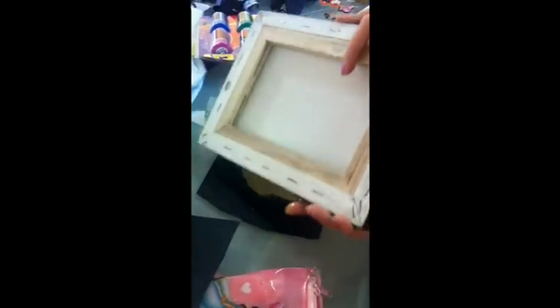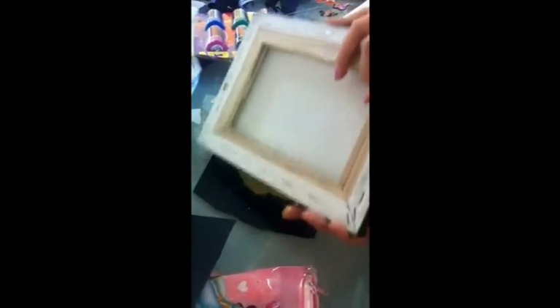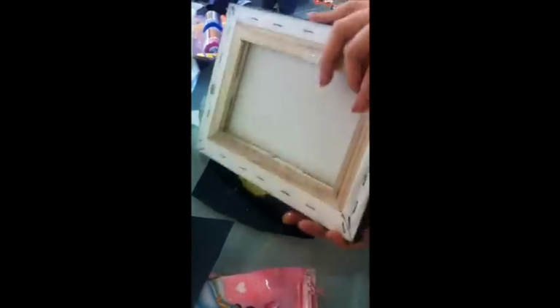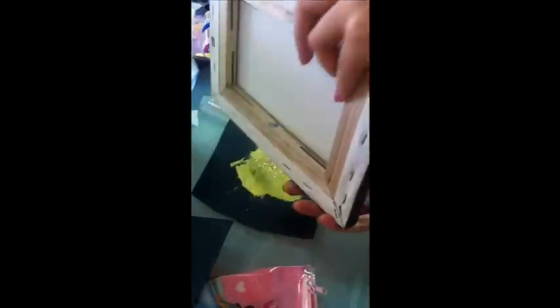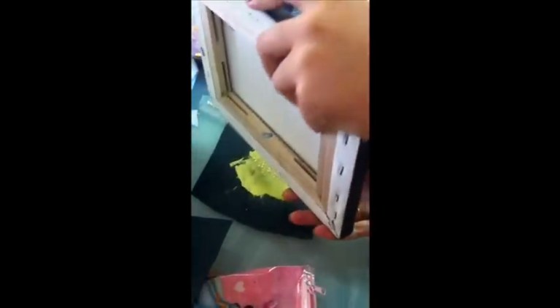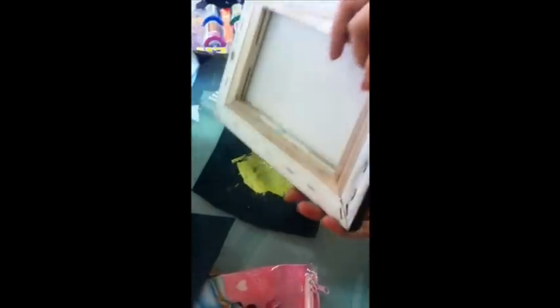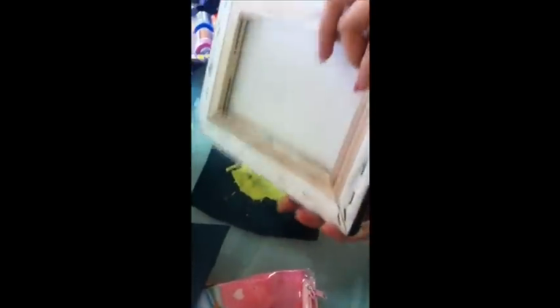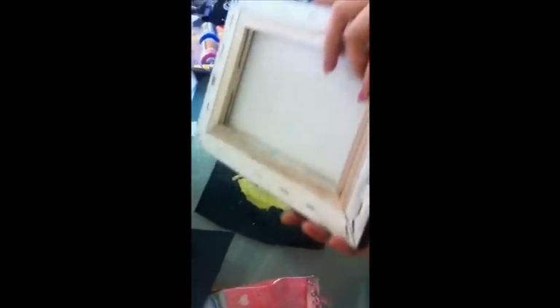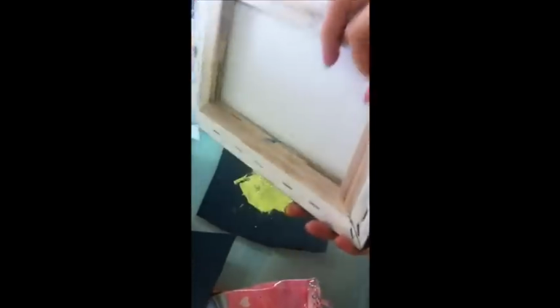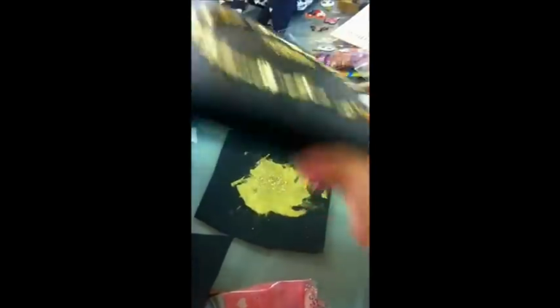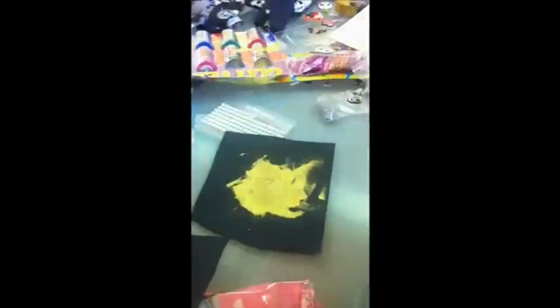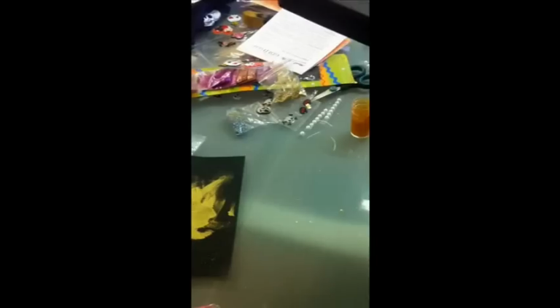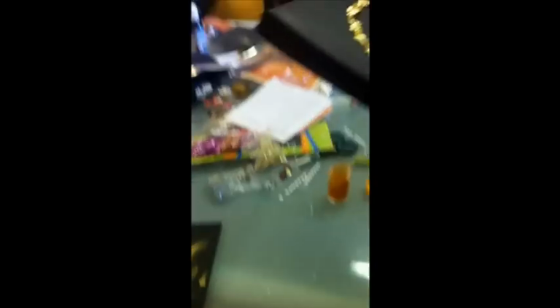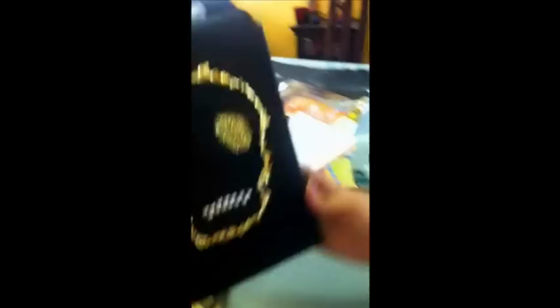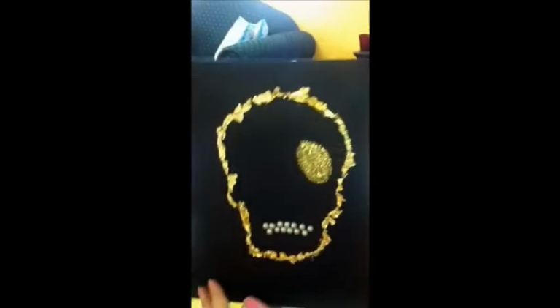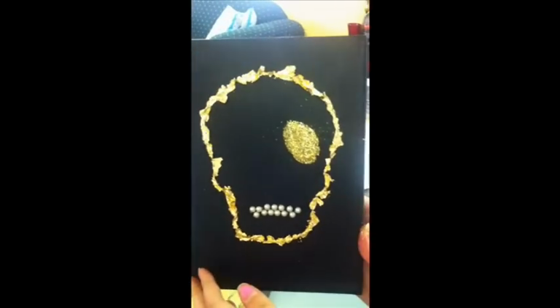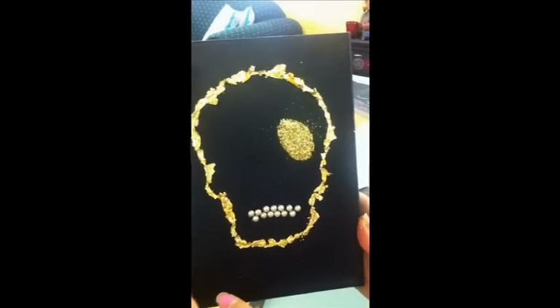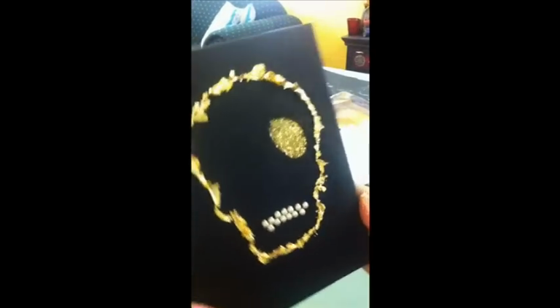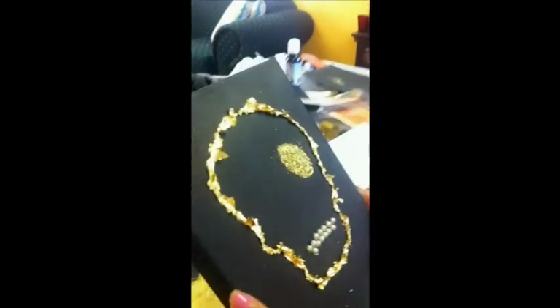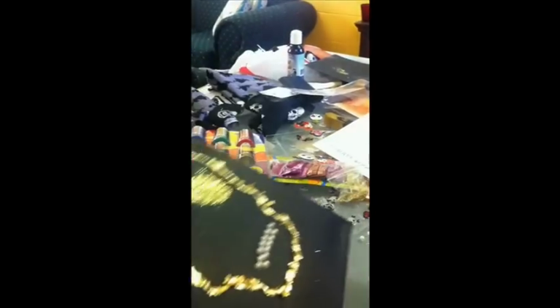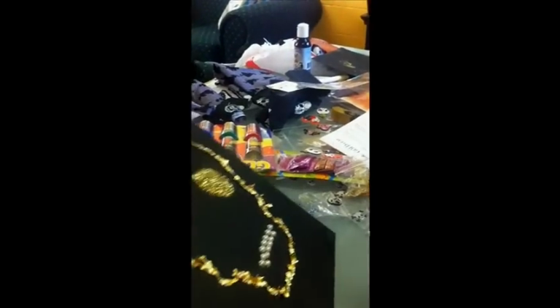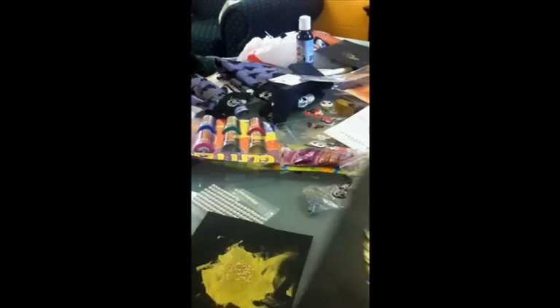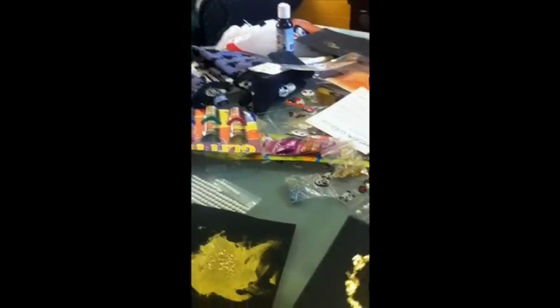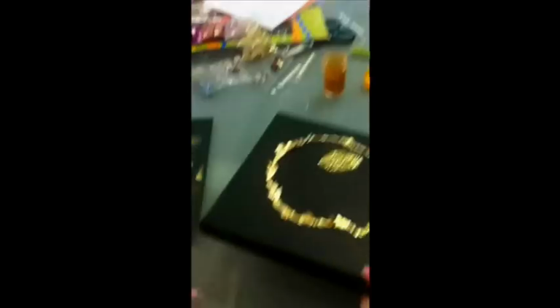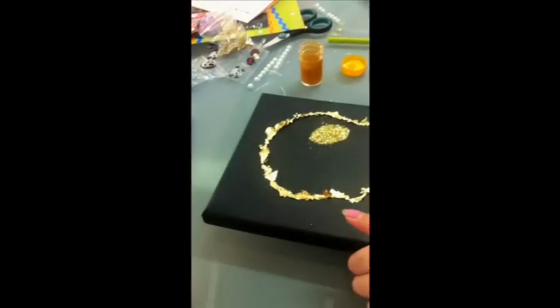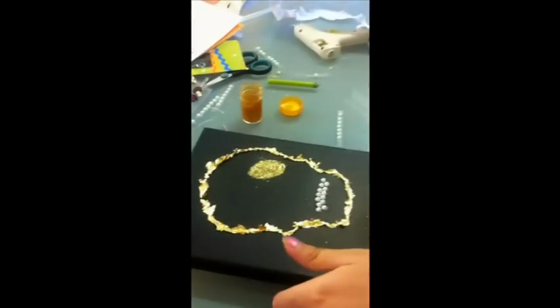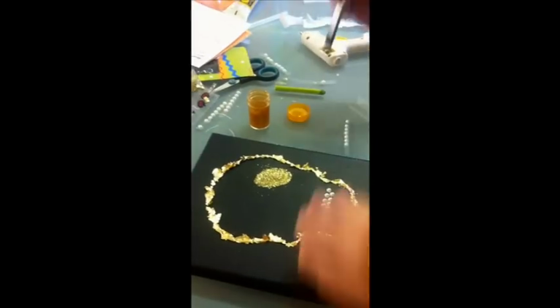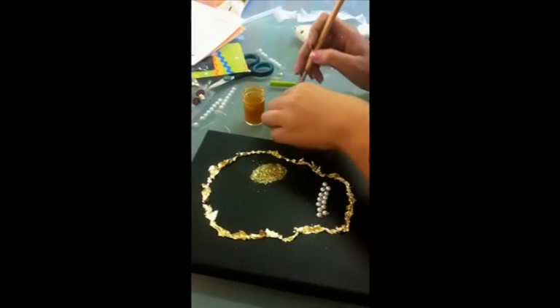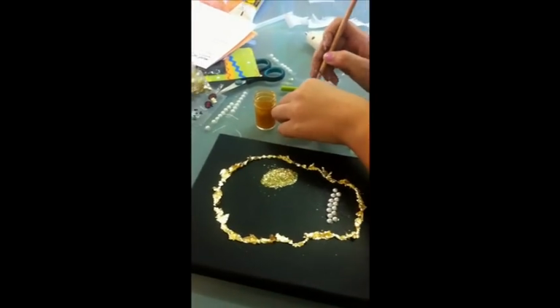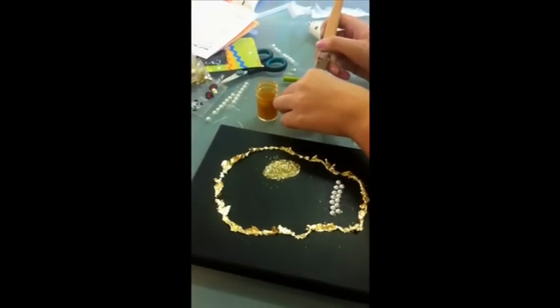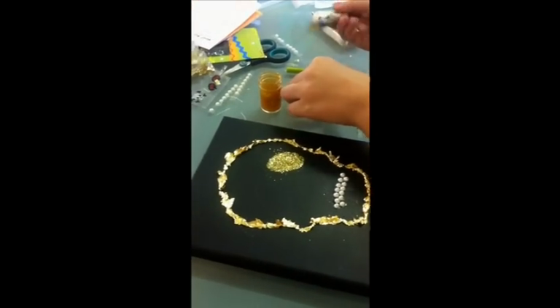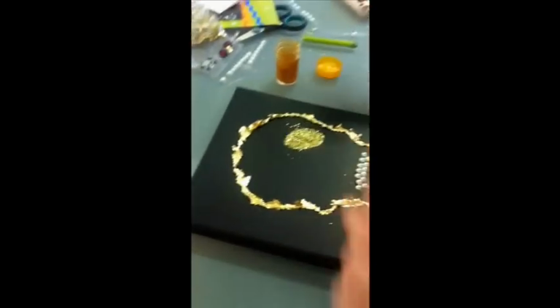If it looks bad we're just going to stop the video right now. Wow, that looks awesome! Let's do it again. So taking a brush and the glitter paint.